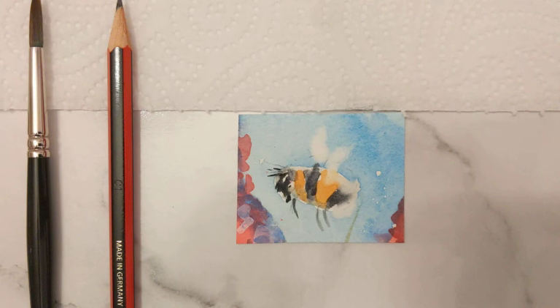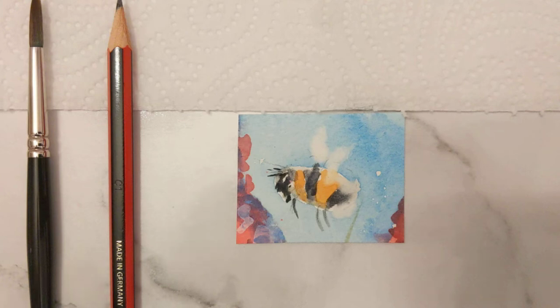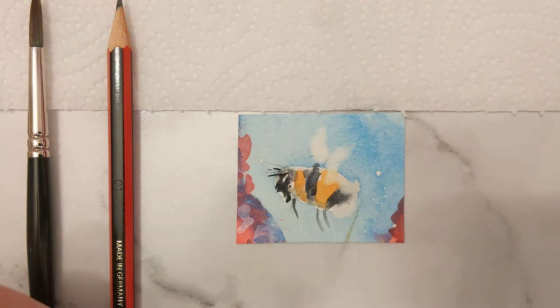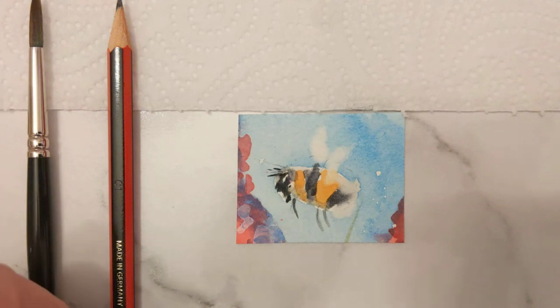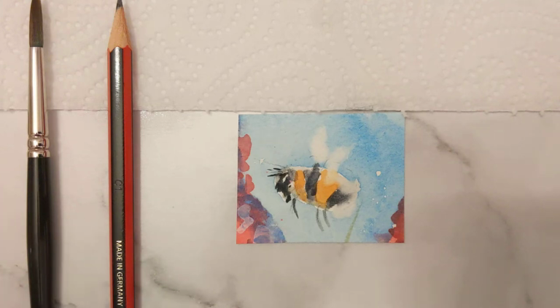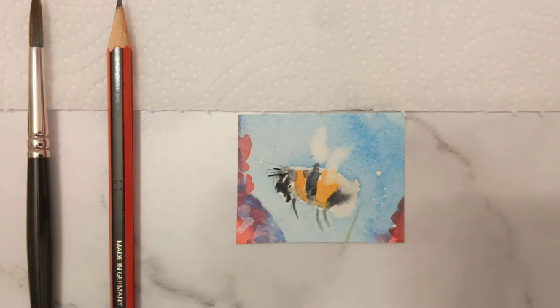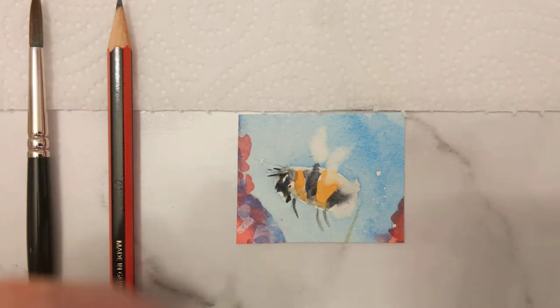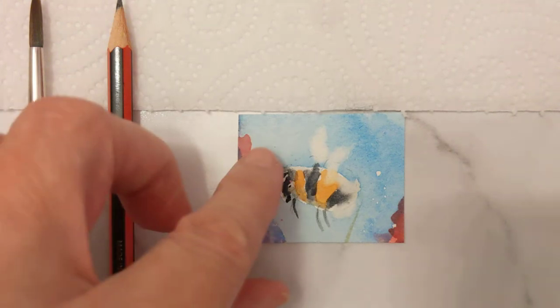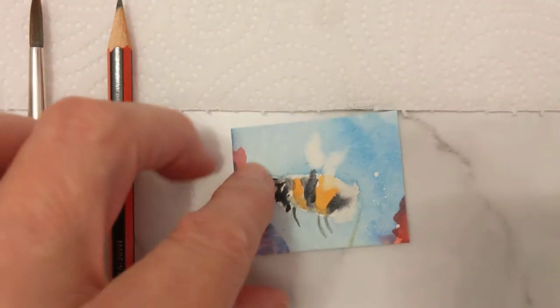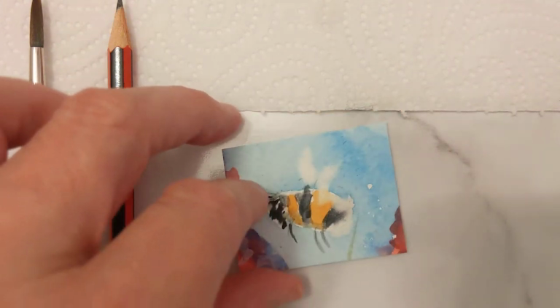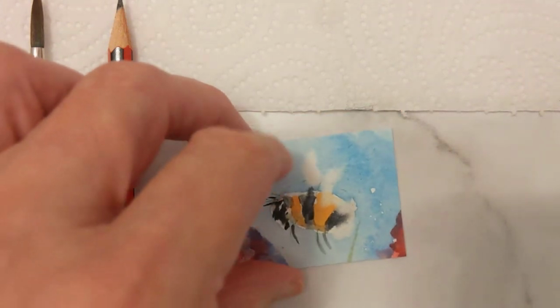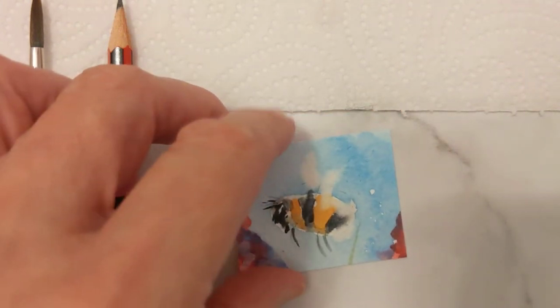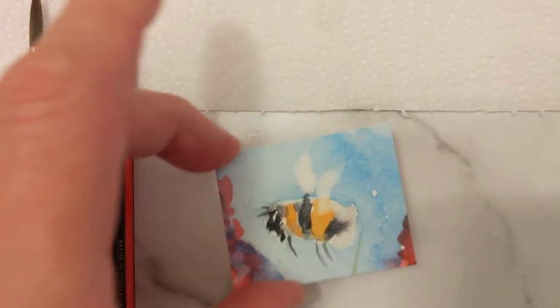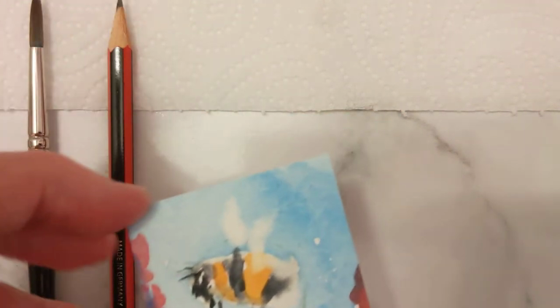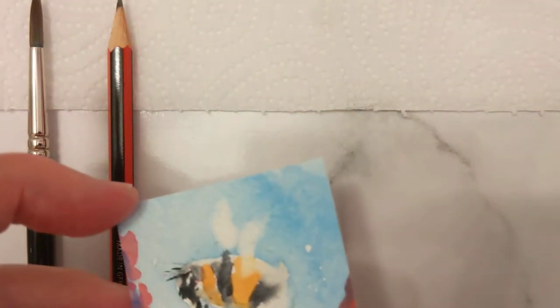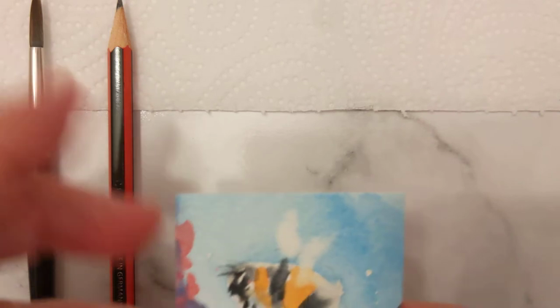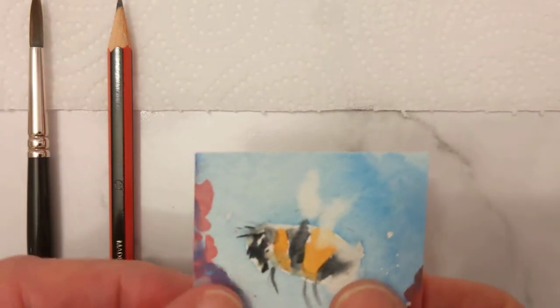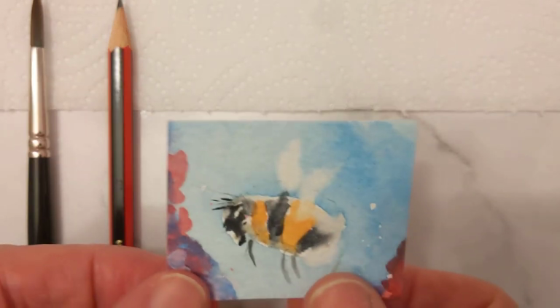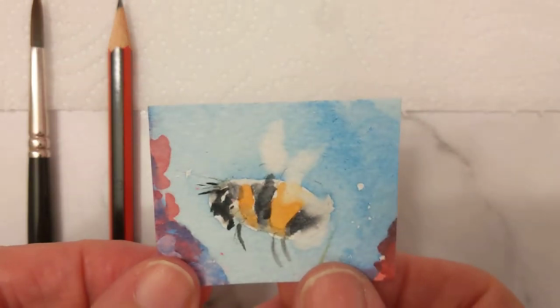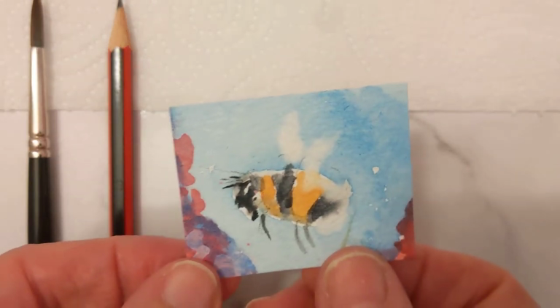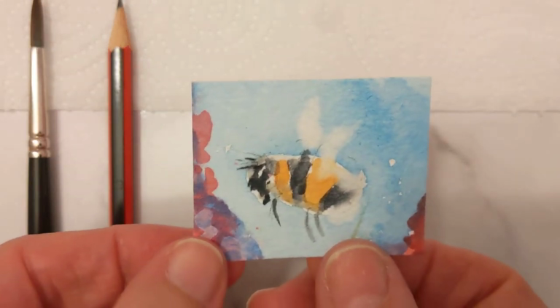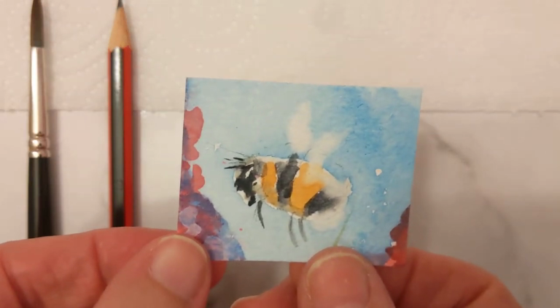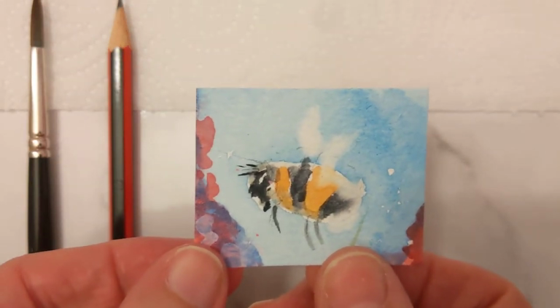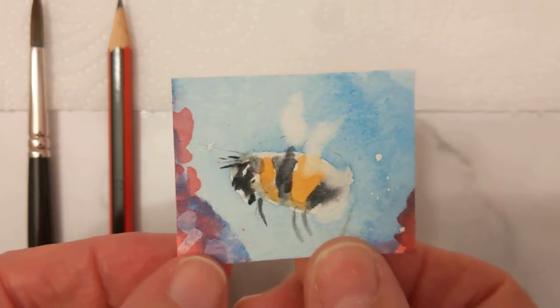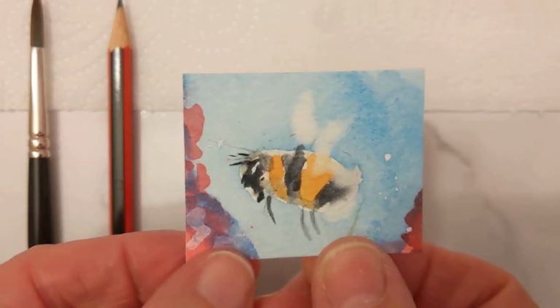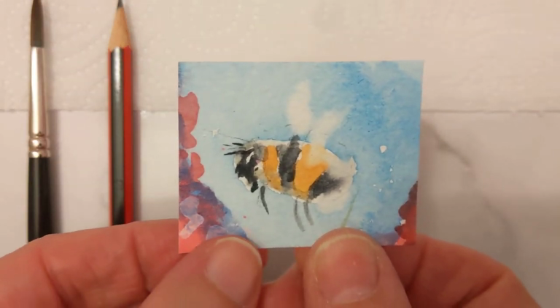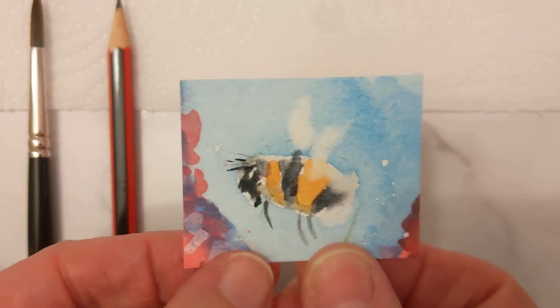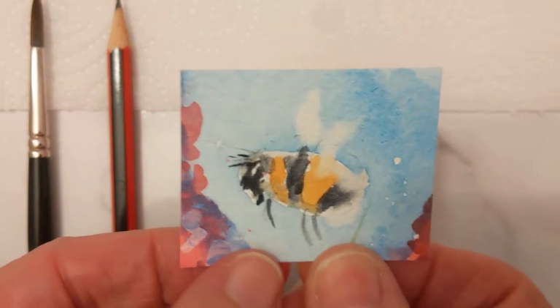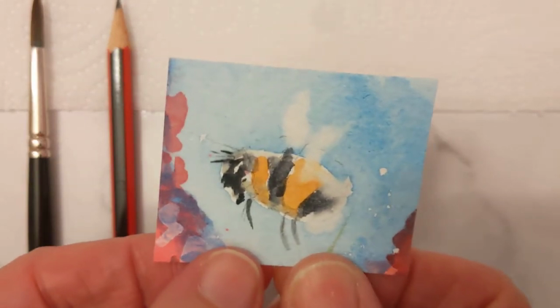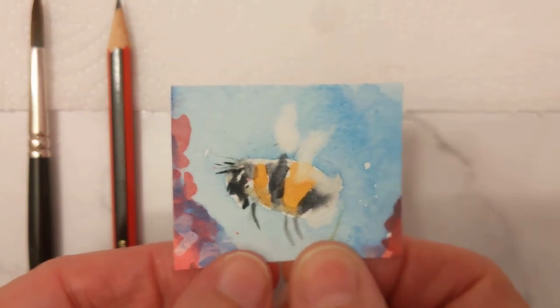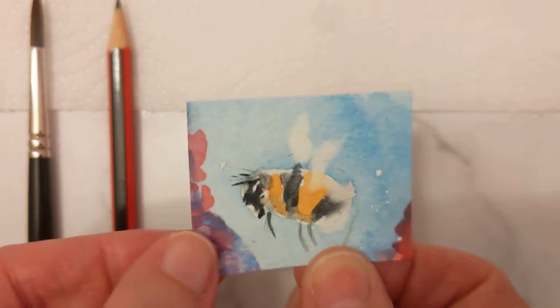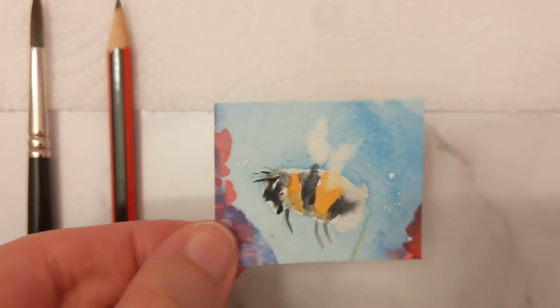Well, hello boys and girls, all years, including adults — anybody who's interested in learning how to paint the bee, this beautiful bumblebee.